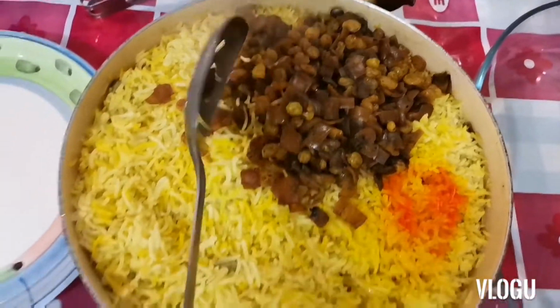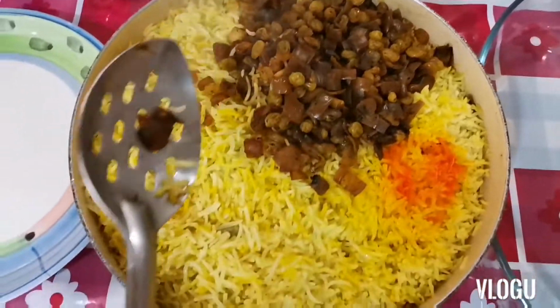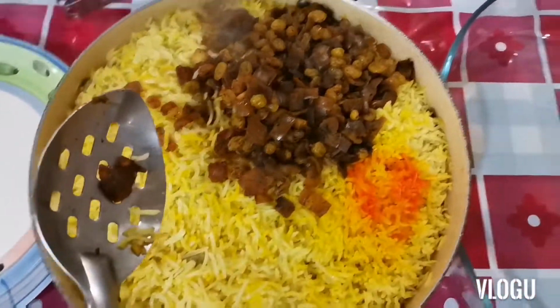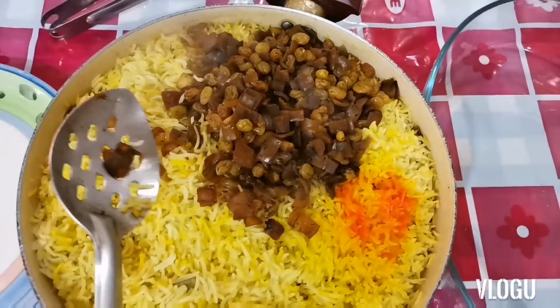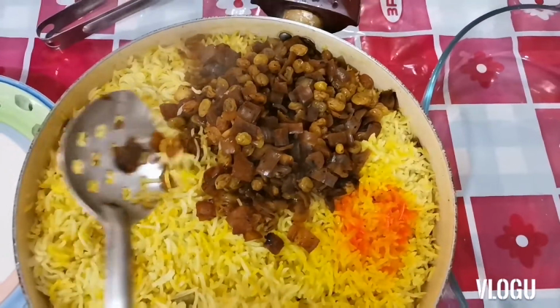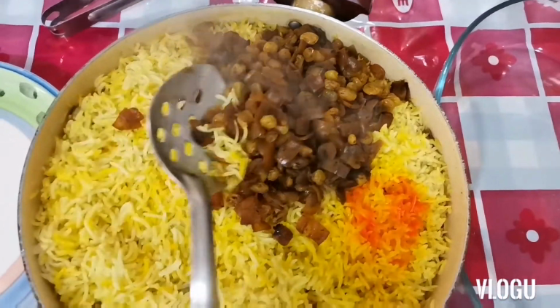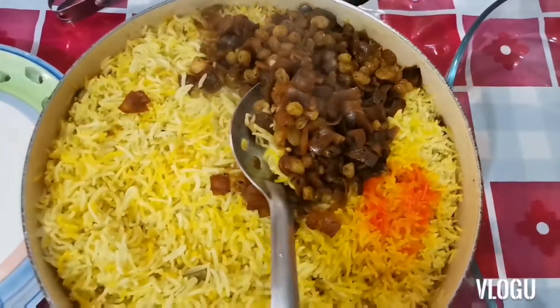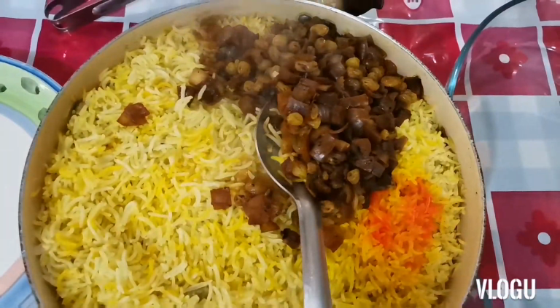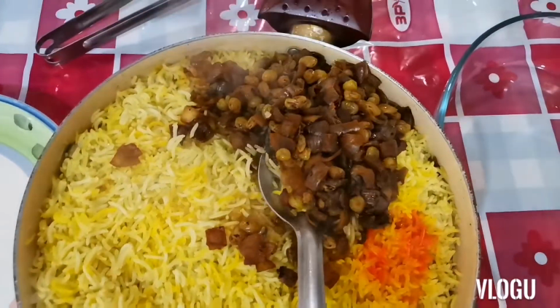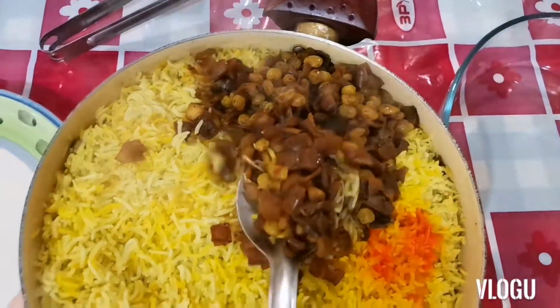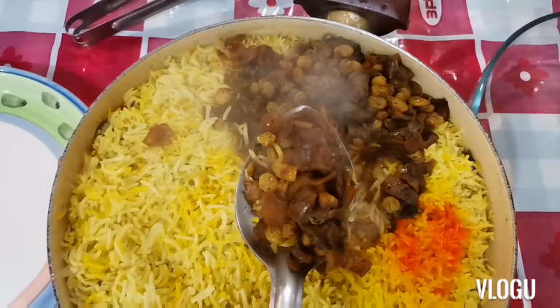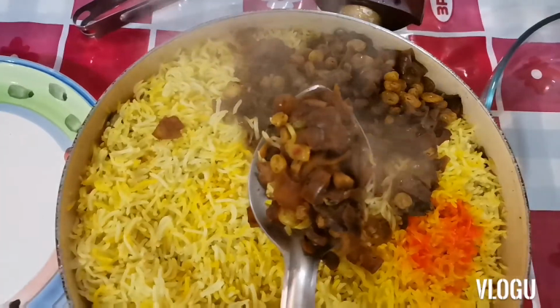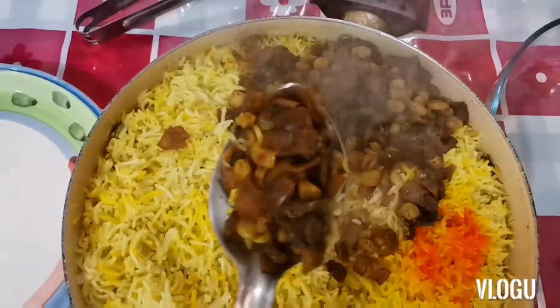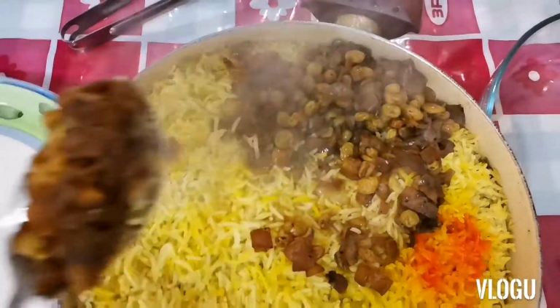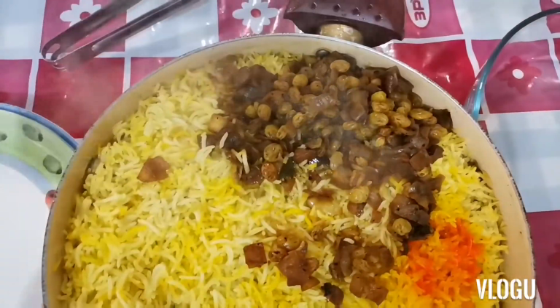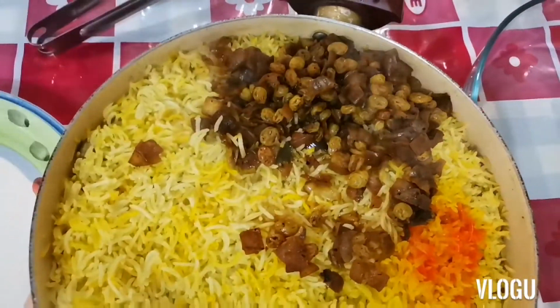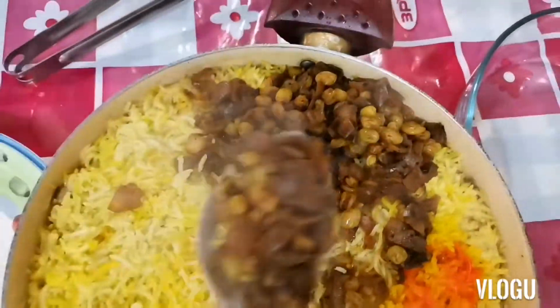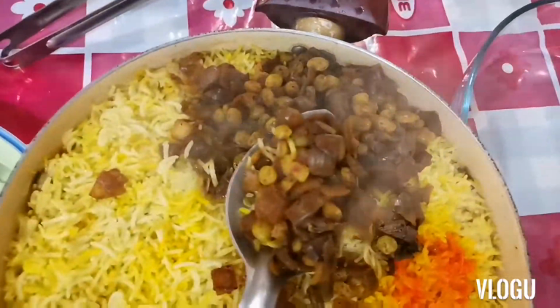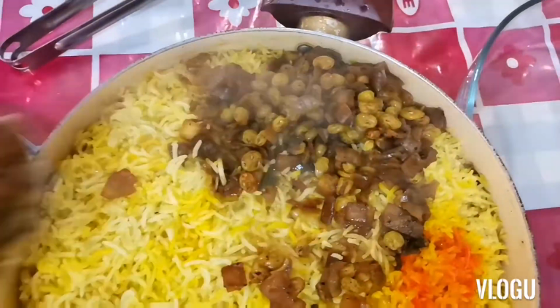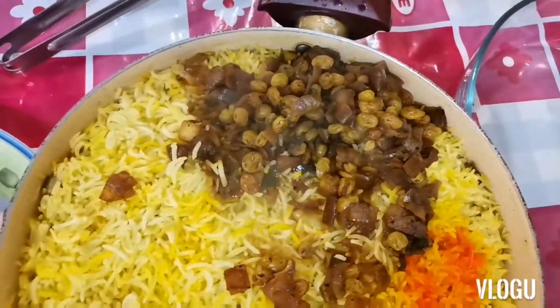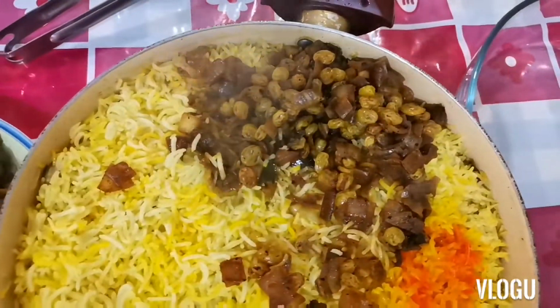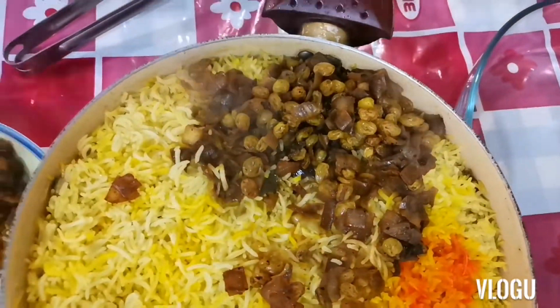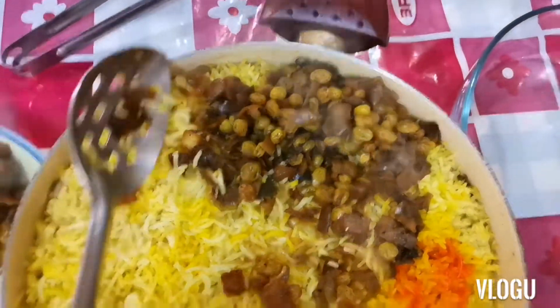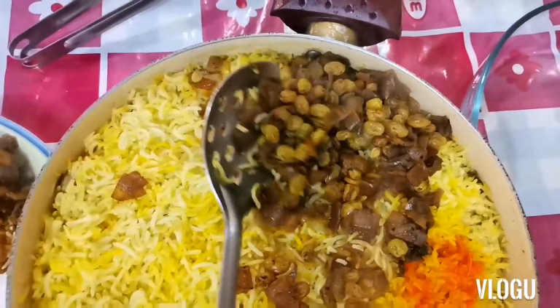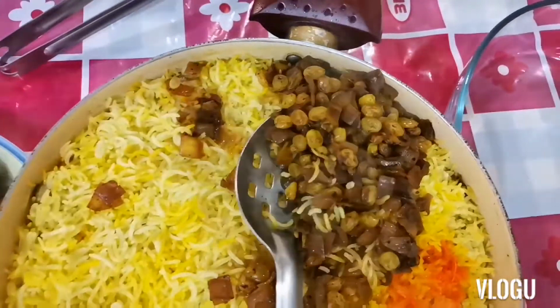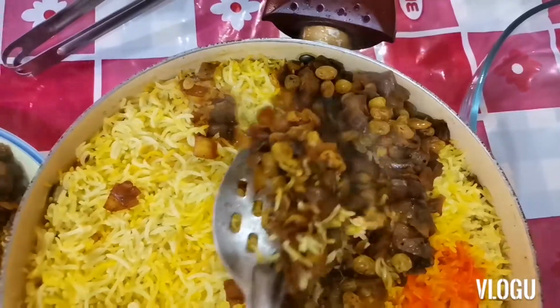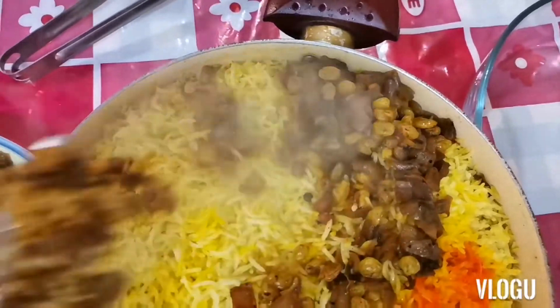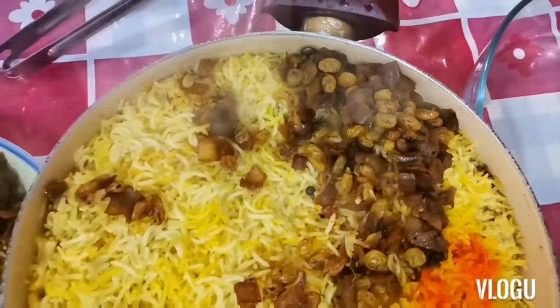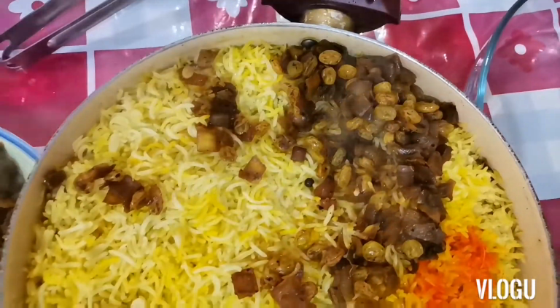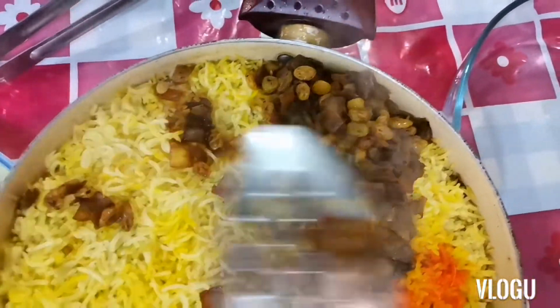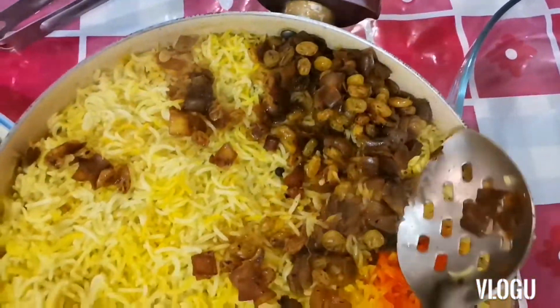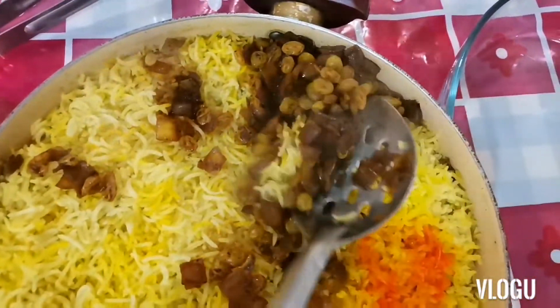So guys, lunch for today: mutabag. Ayan guys, cashew yan sya guys, raisins with onion. Ayan guys.